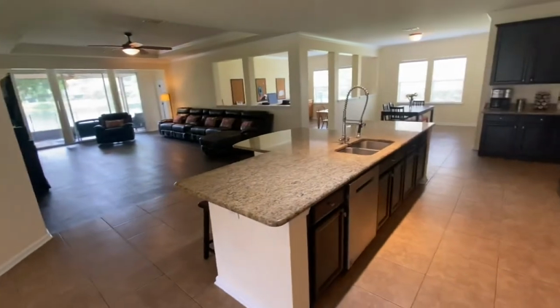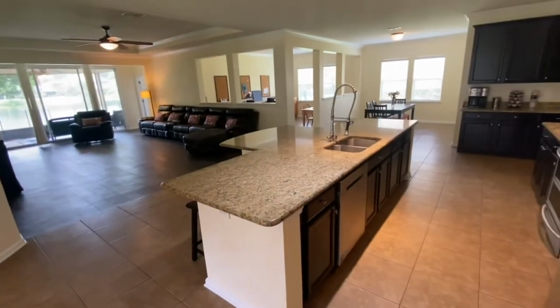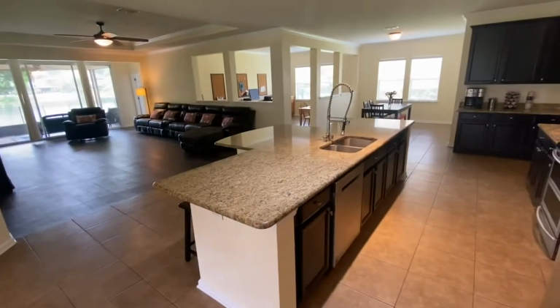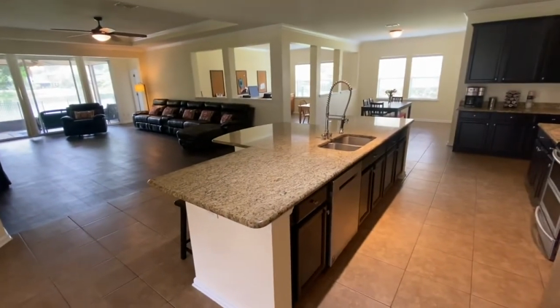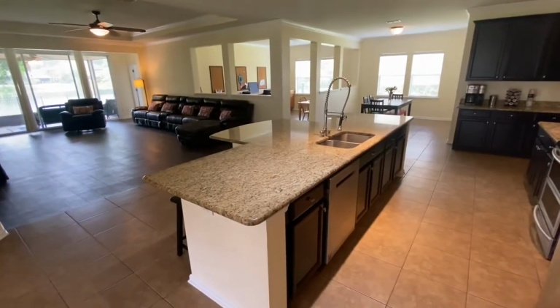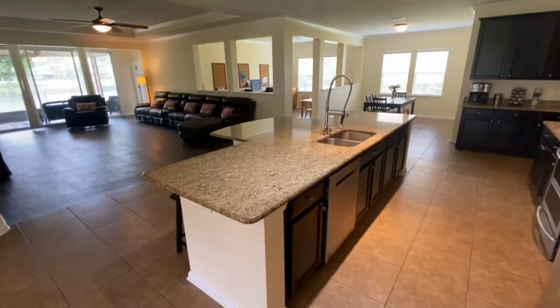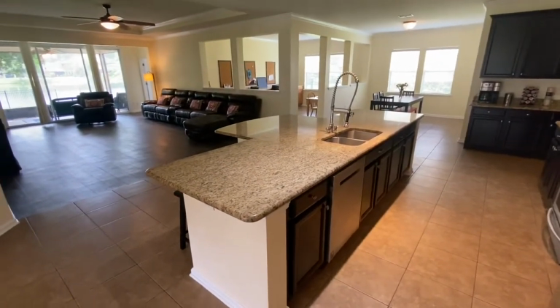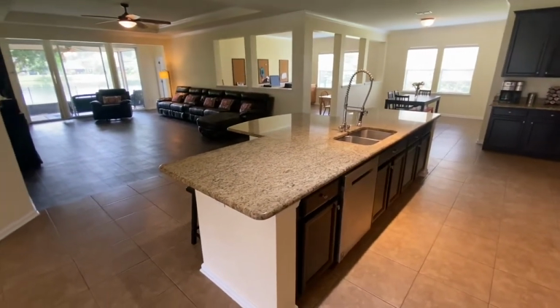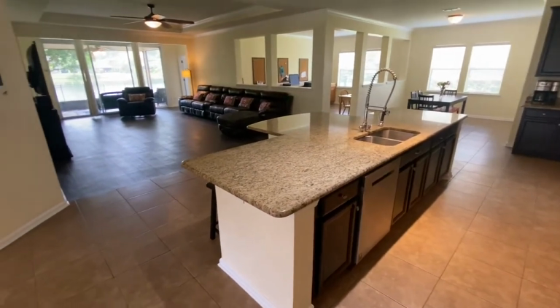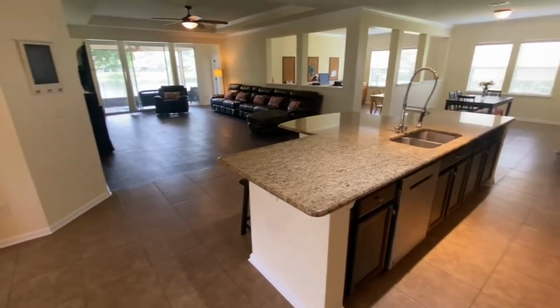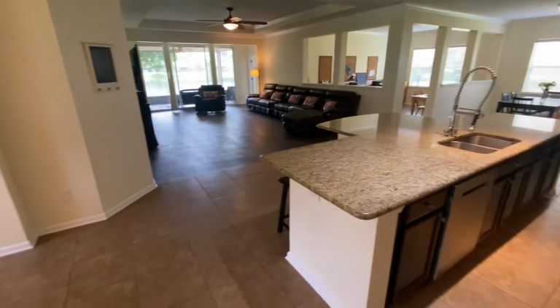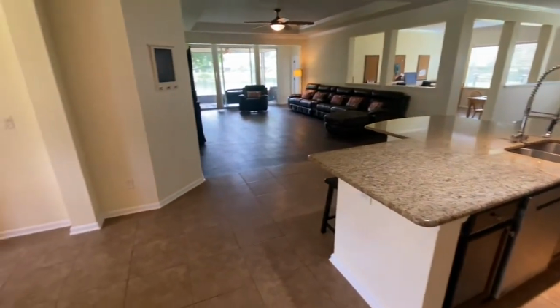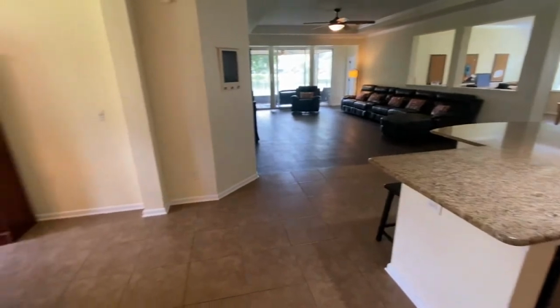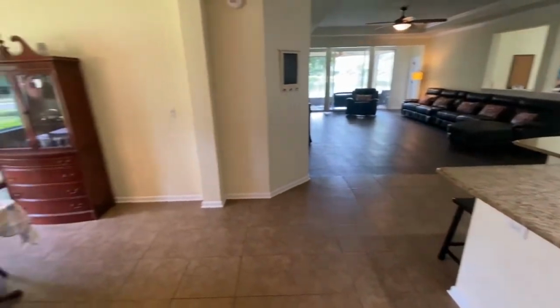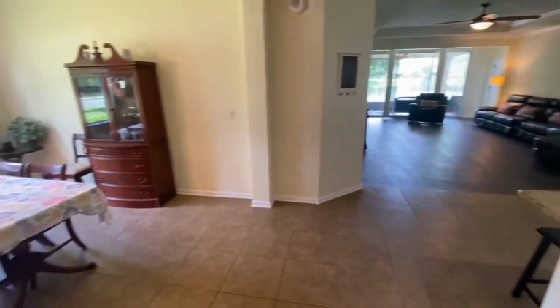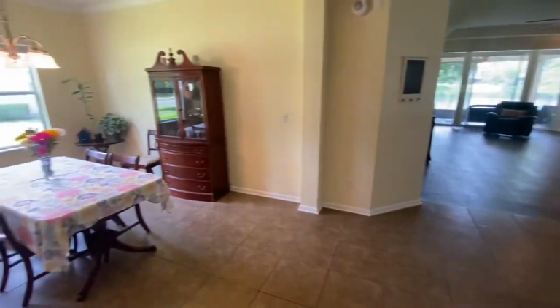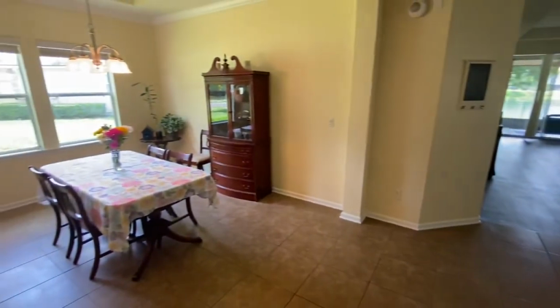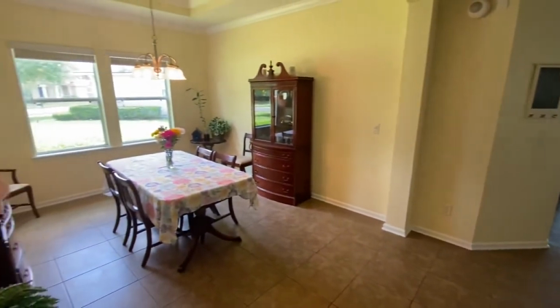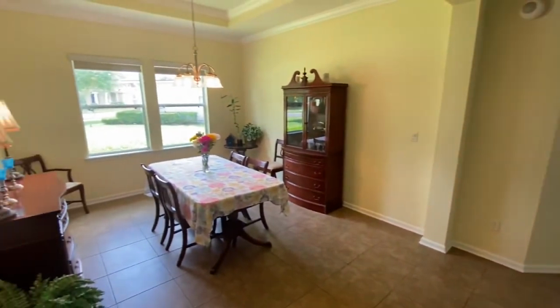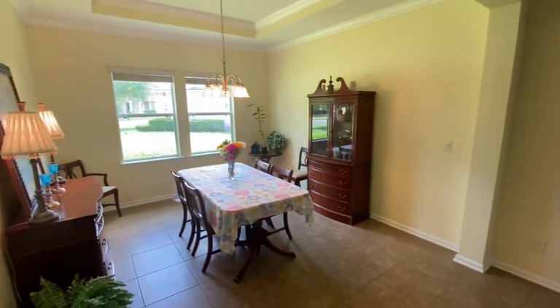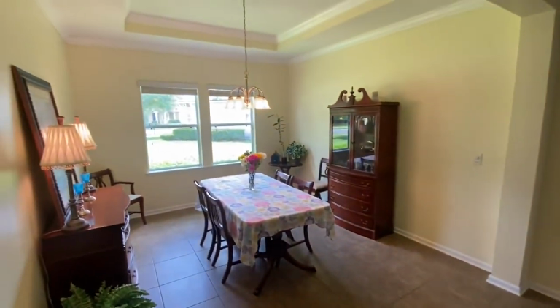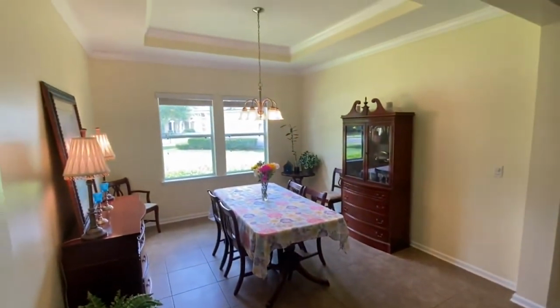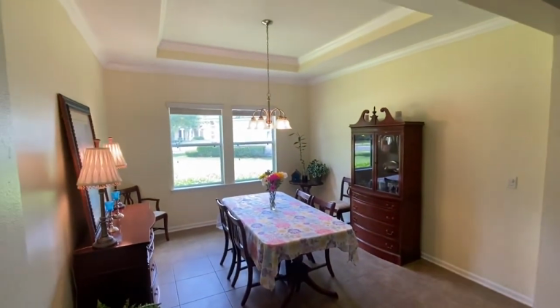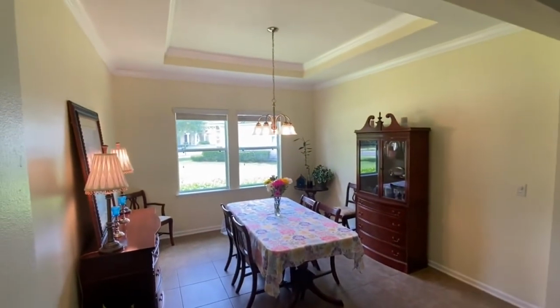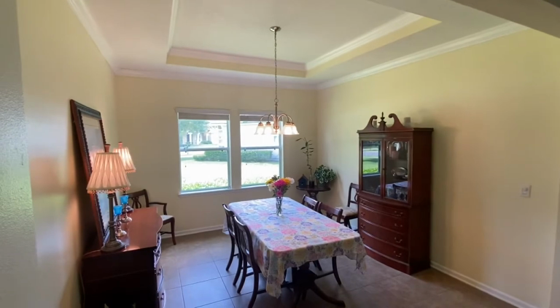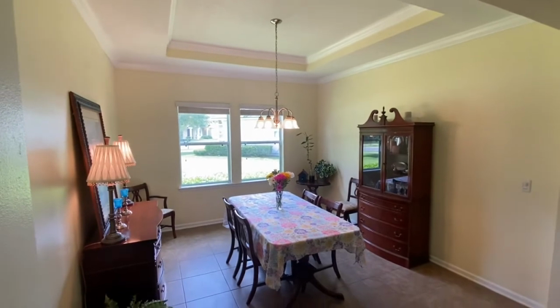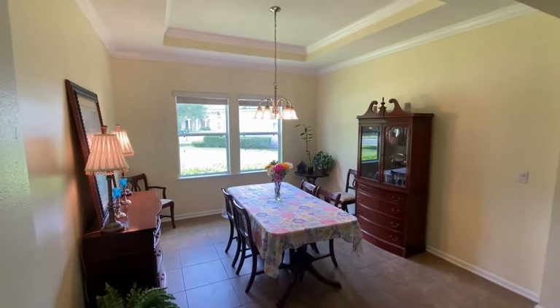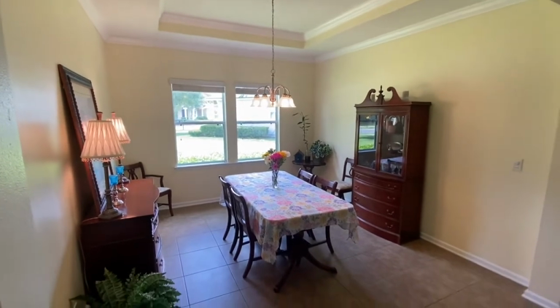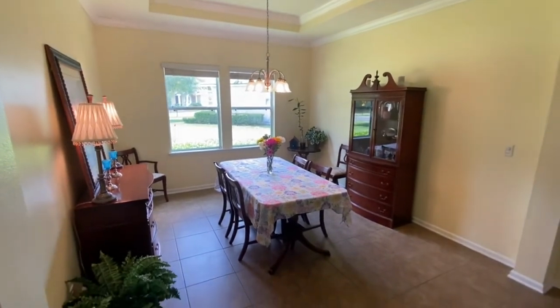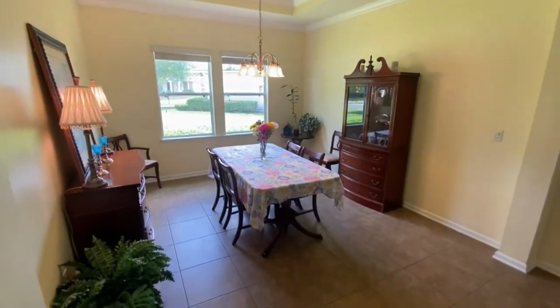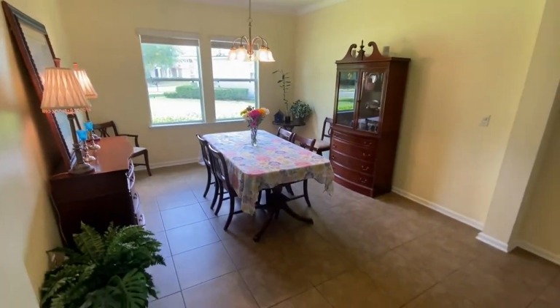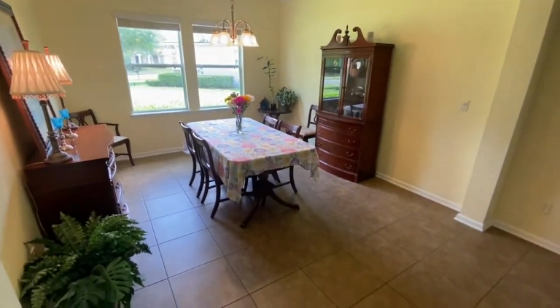Now we start coming into the main event. This kitchen is massive — I love the center island. The granite is gorgeous. Let's get a quick peek here to the left: you've got a formal dining room with a beautiful tray ceiling, two tiers, also with the crown molding.